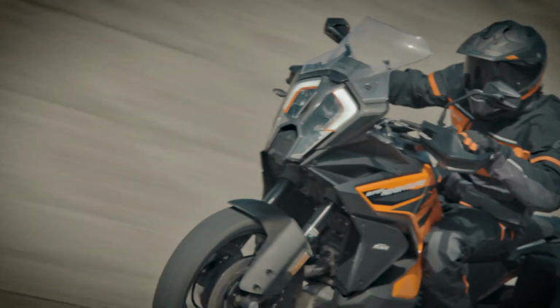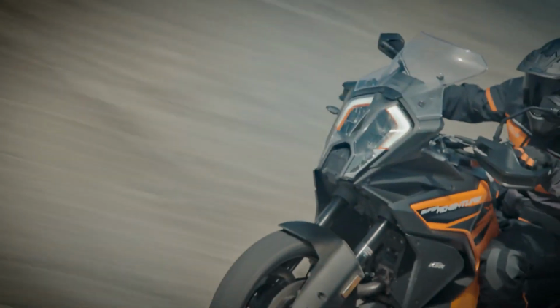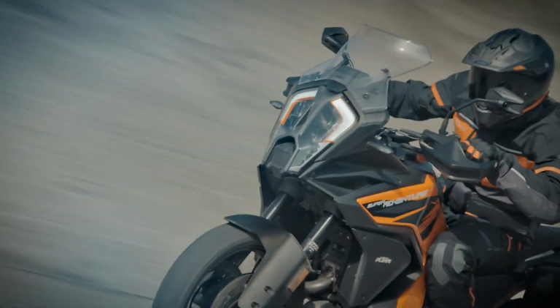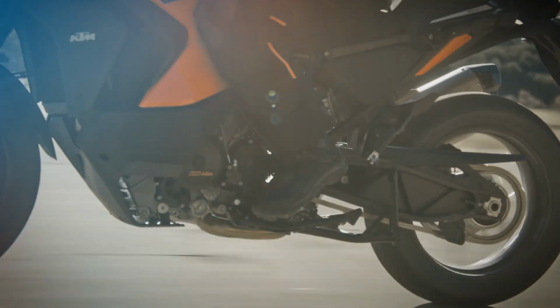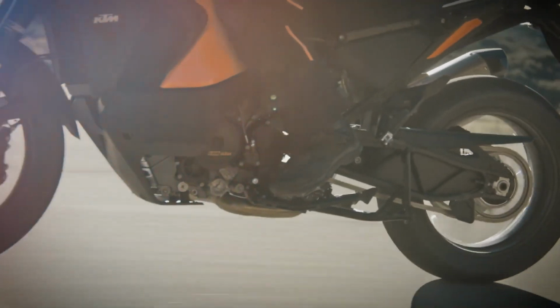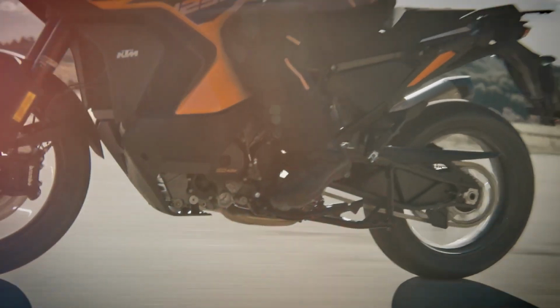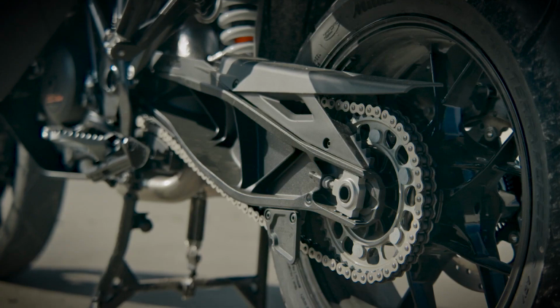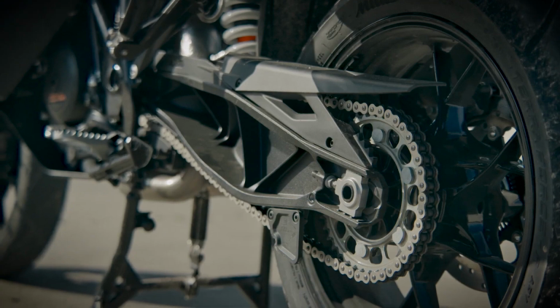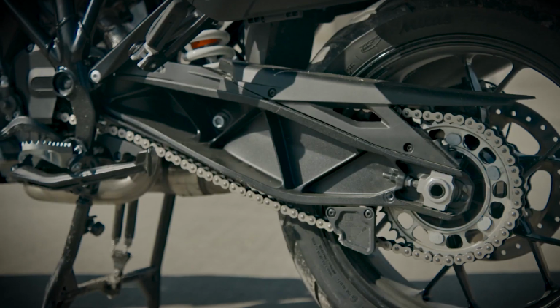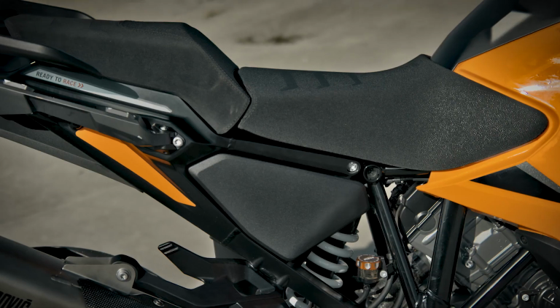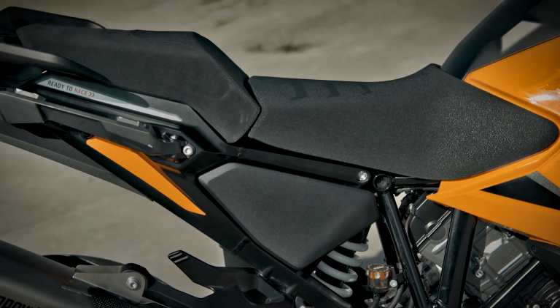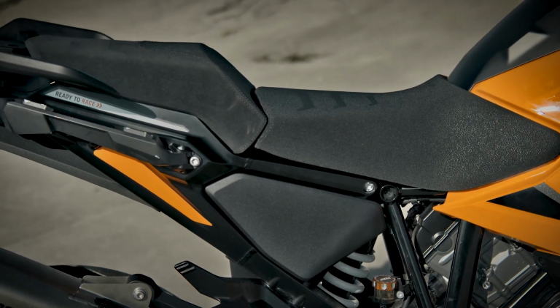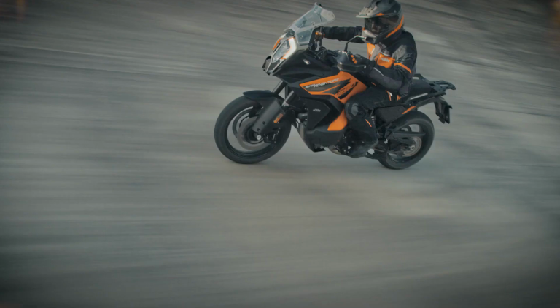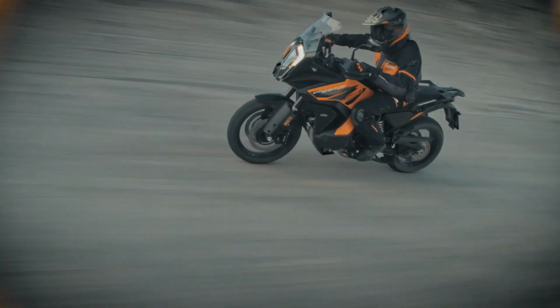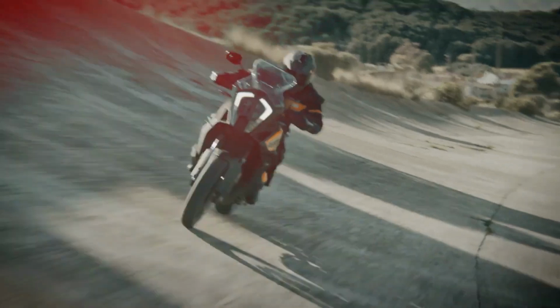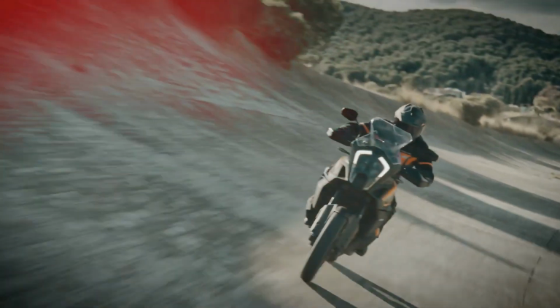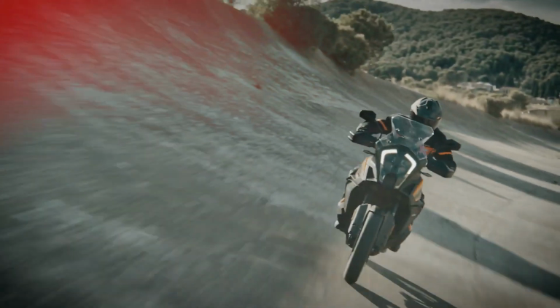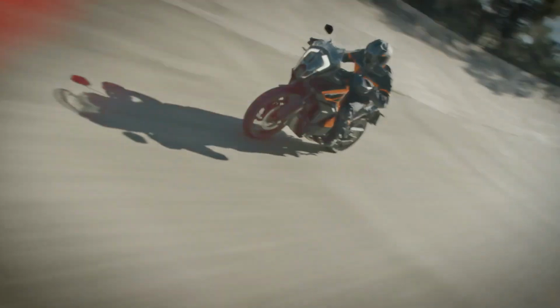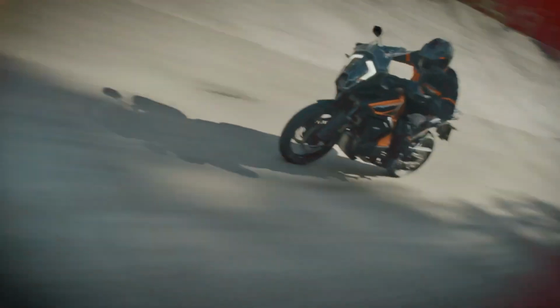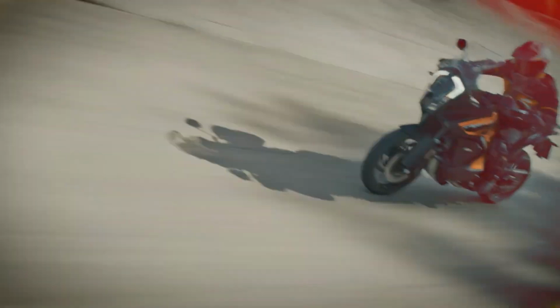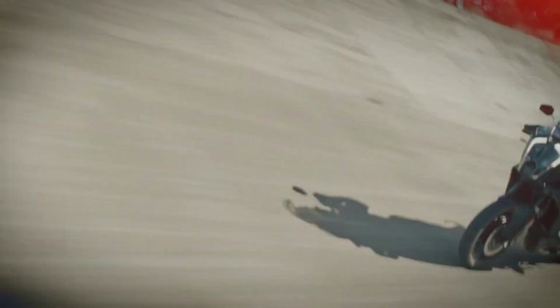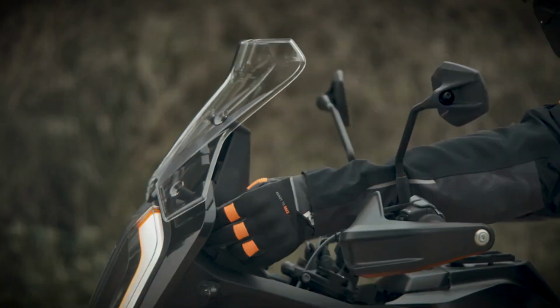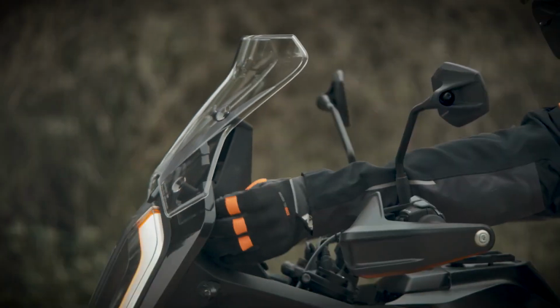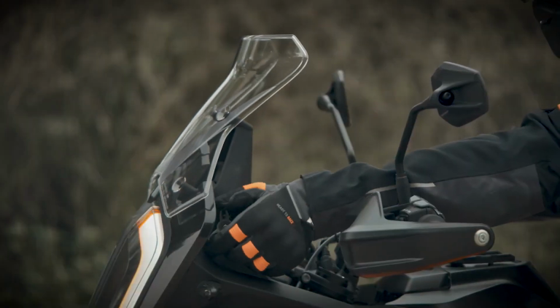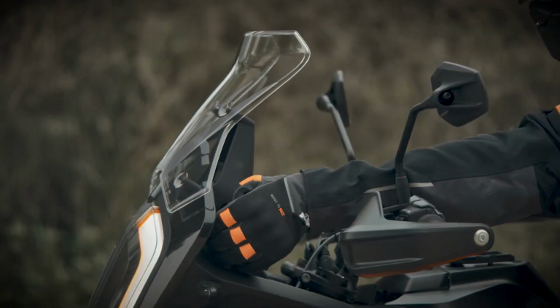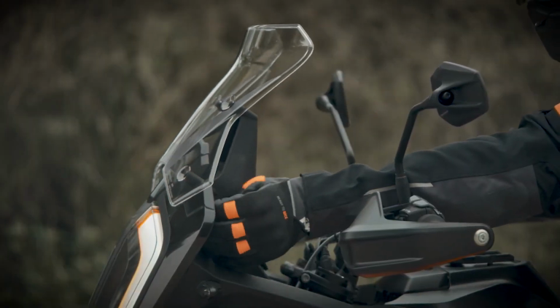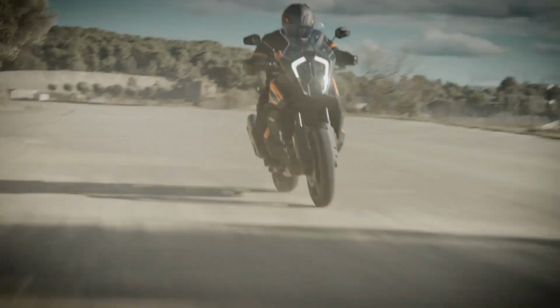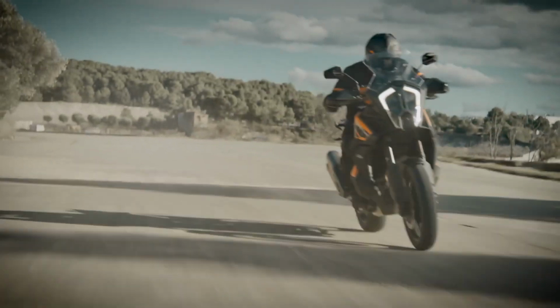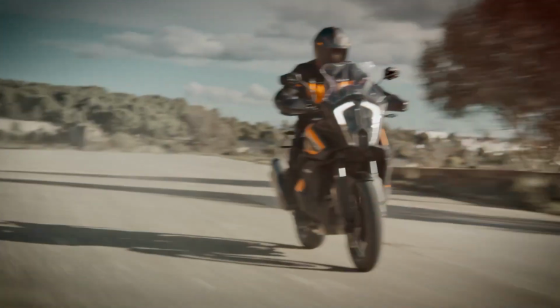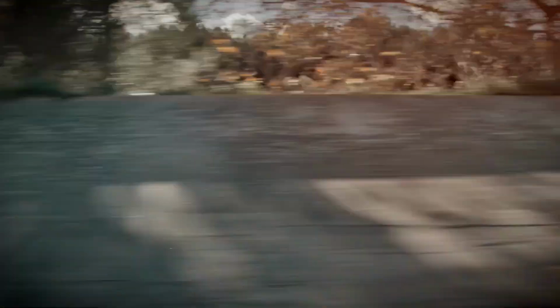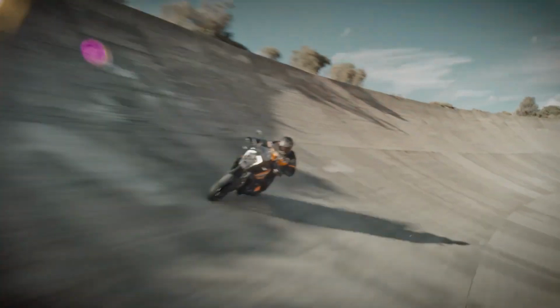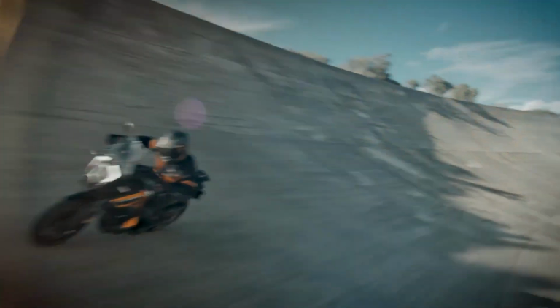Beyond its new color scheme, the 2021 chassis has a shorter frame, longer swing arm, and lower seat, which are designed to increase agility and comfort for extended periods on the road, while an improved adjustable windshield further enhances comfort and adaptability.